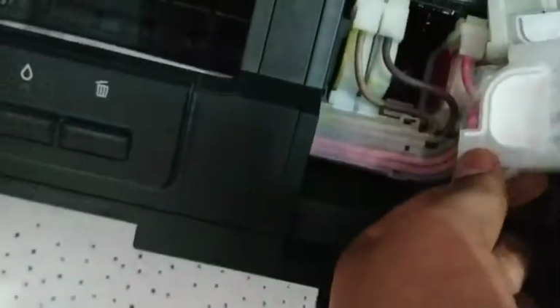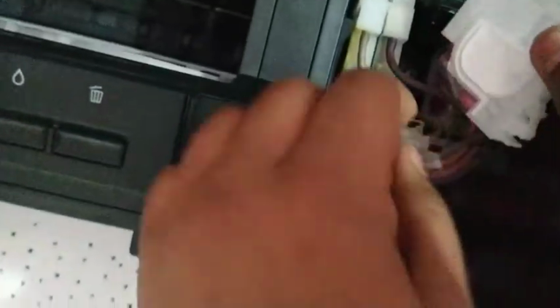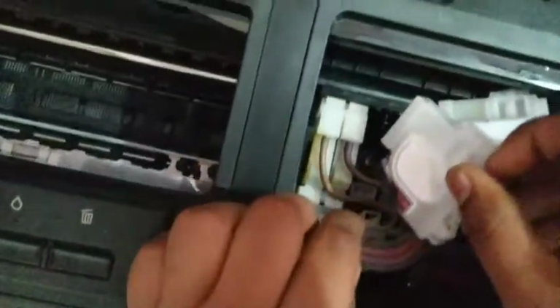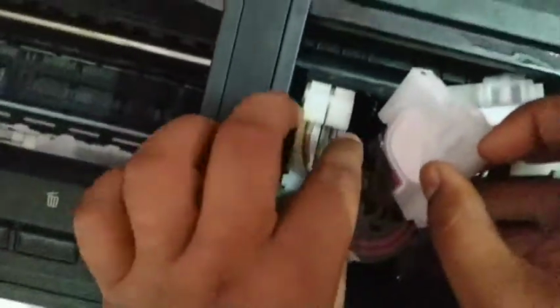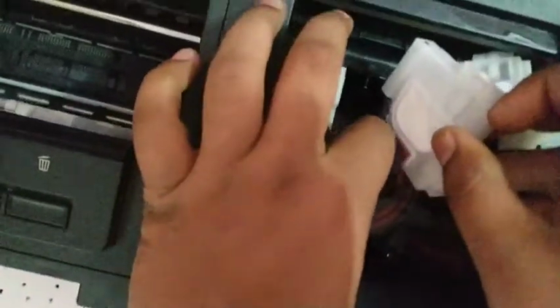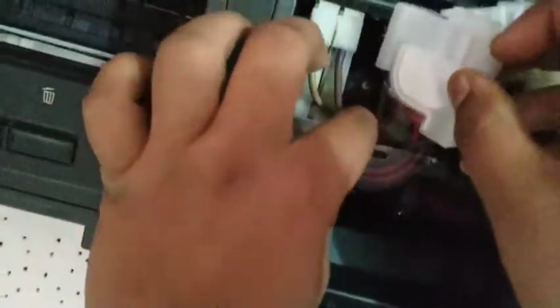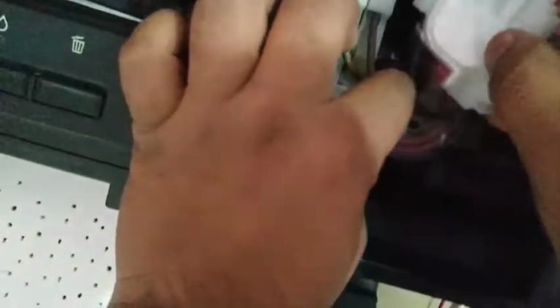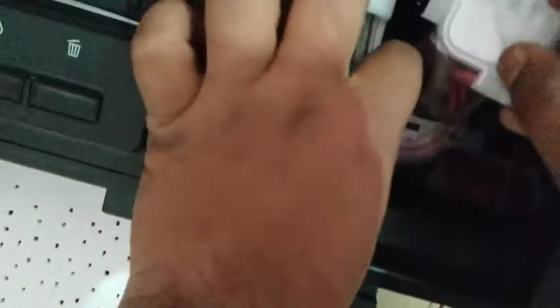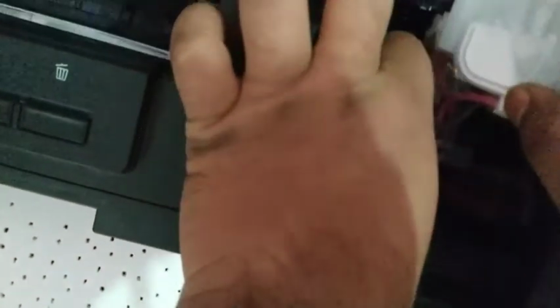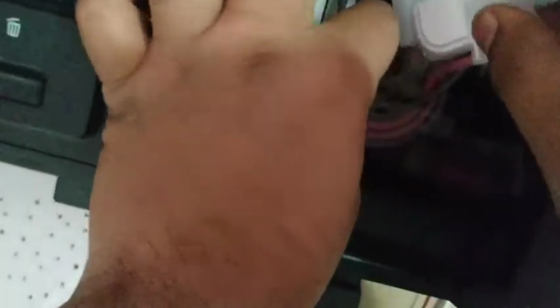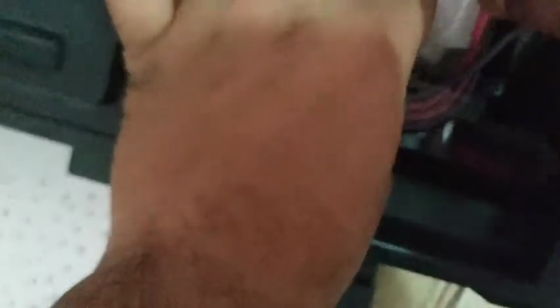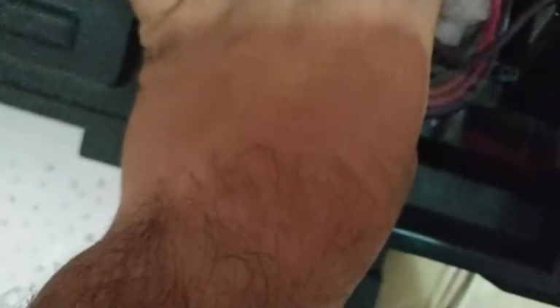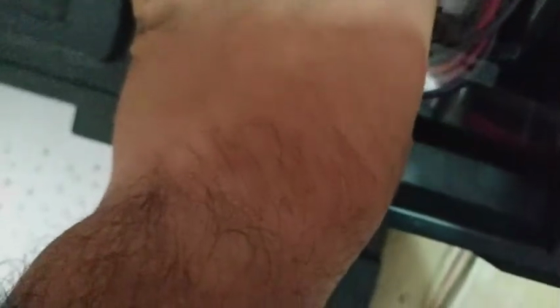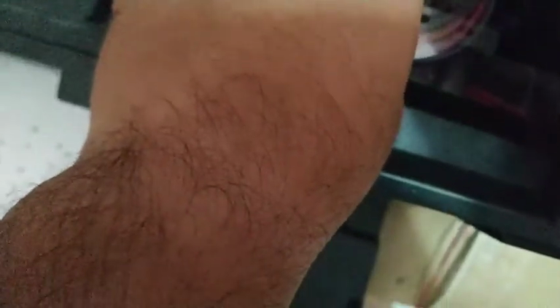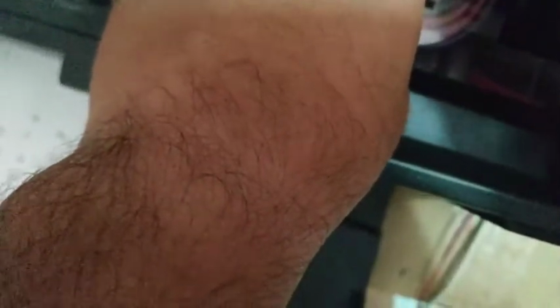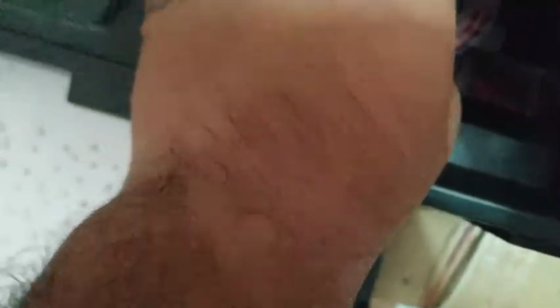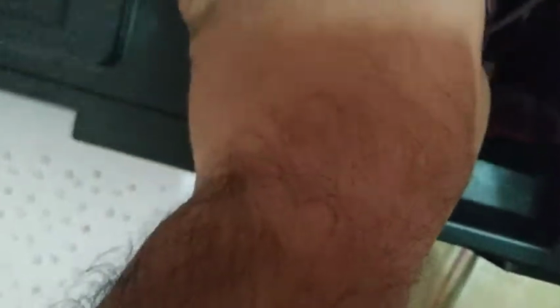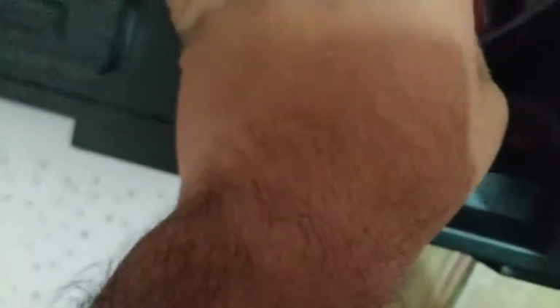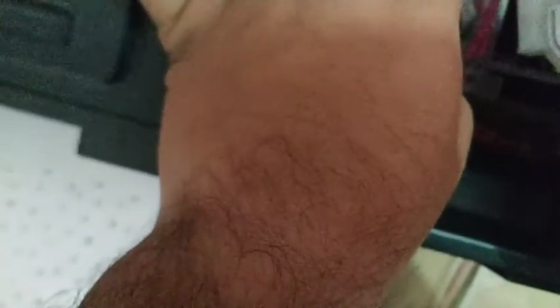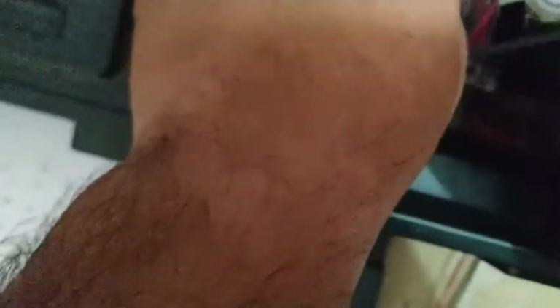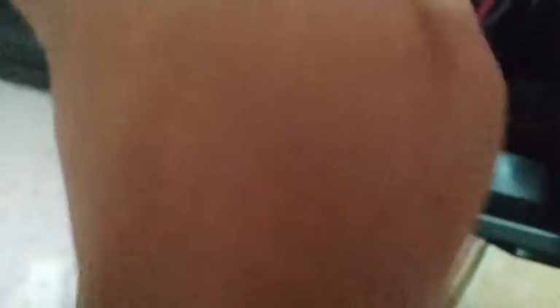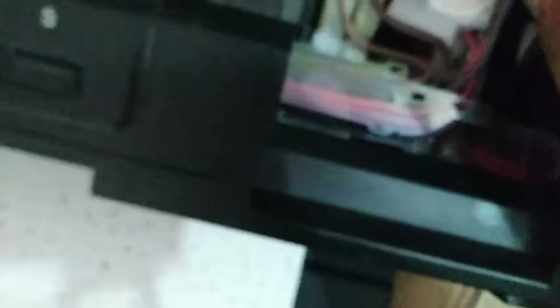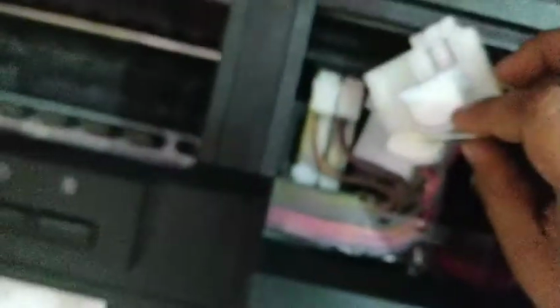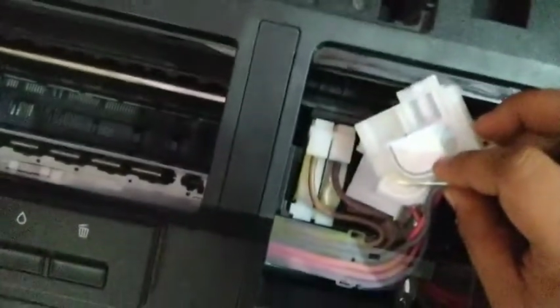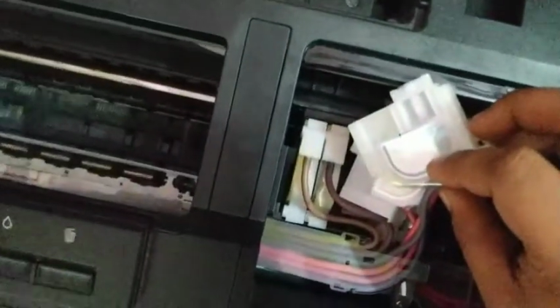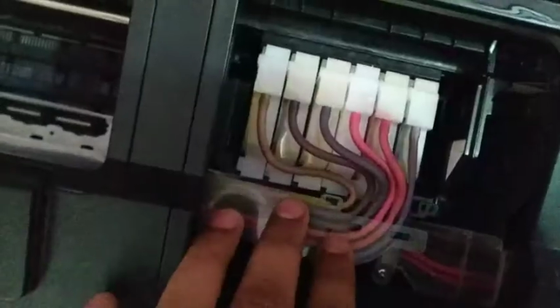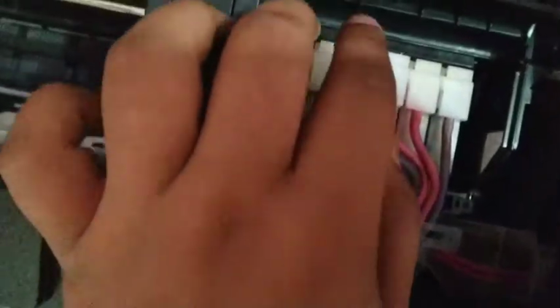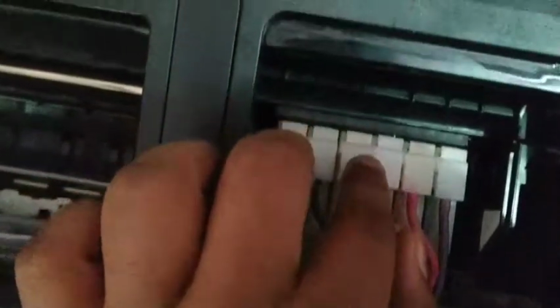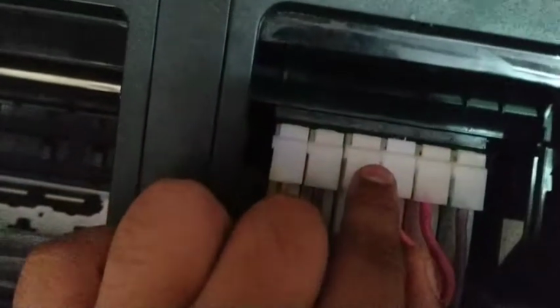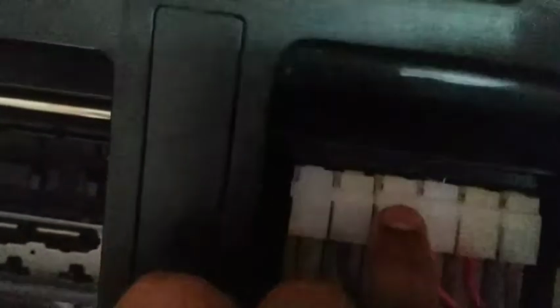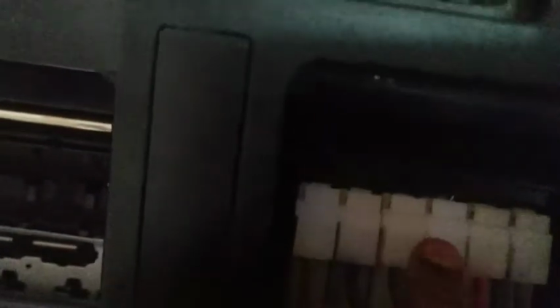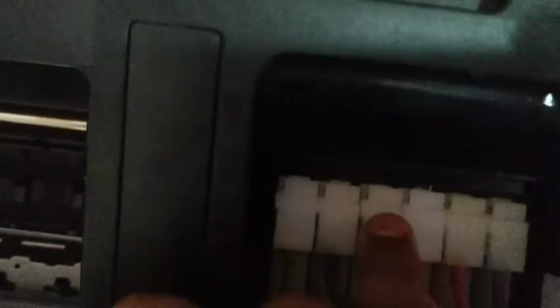Put this back and make sure it is locked again.